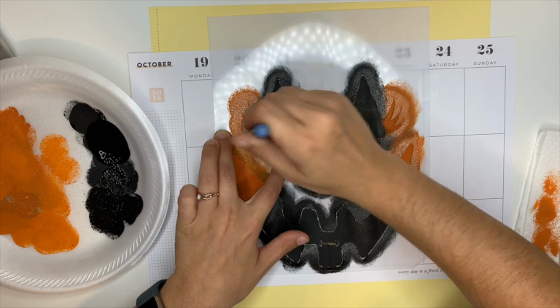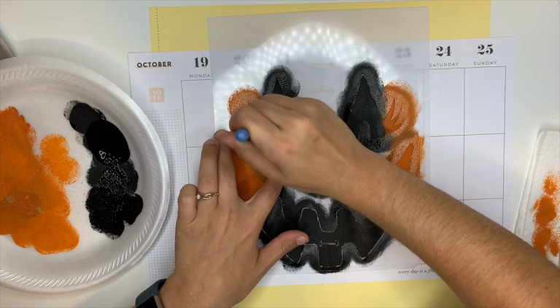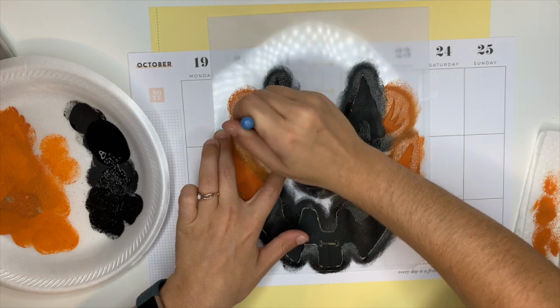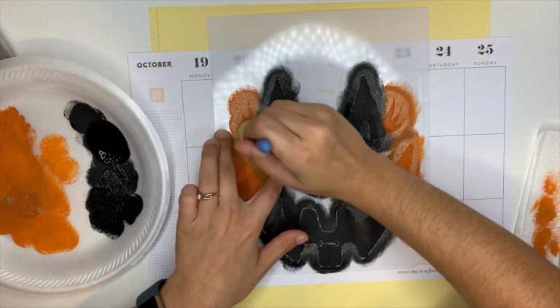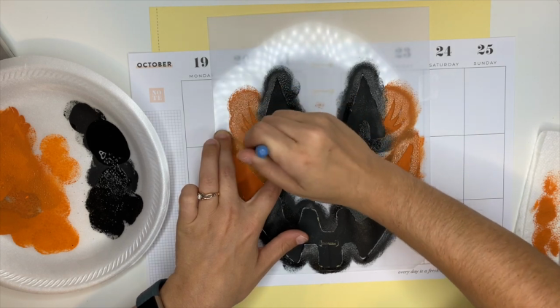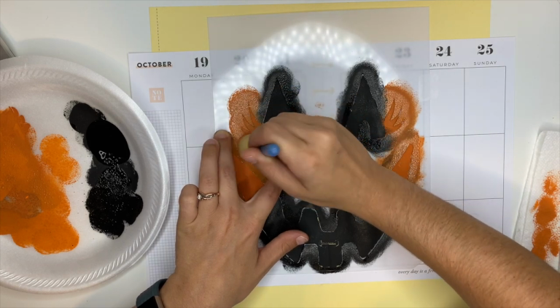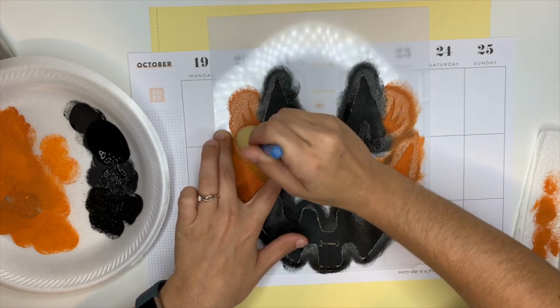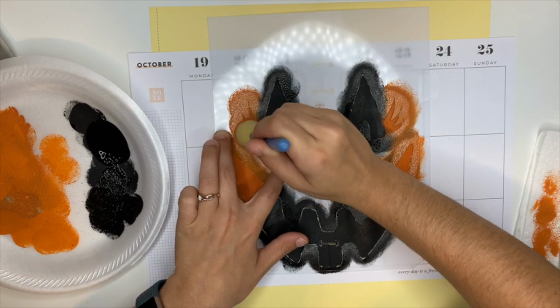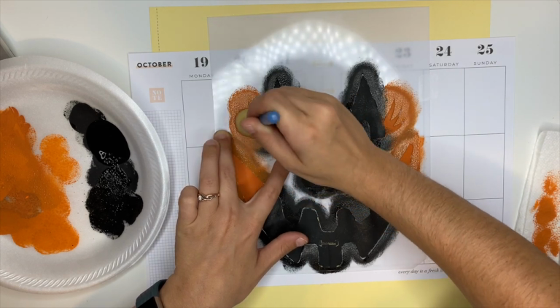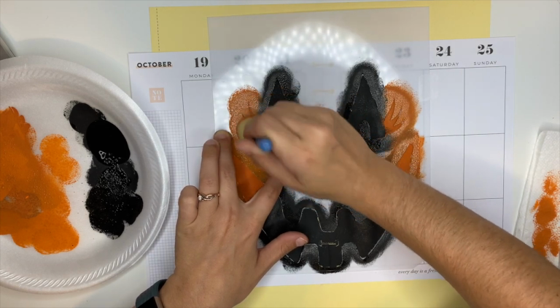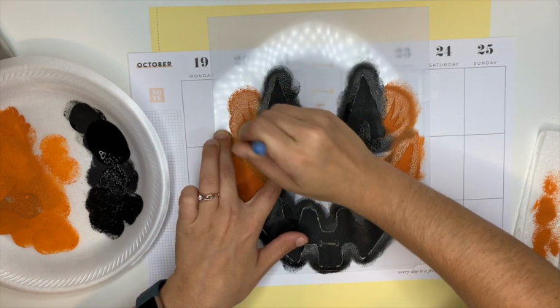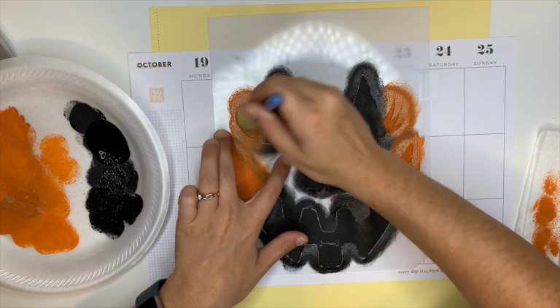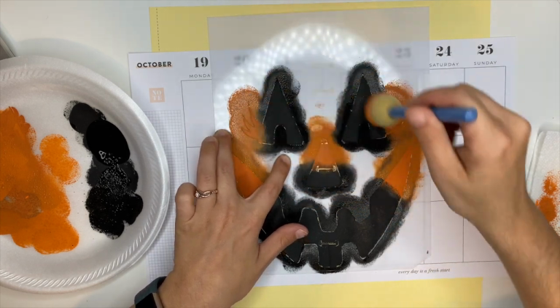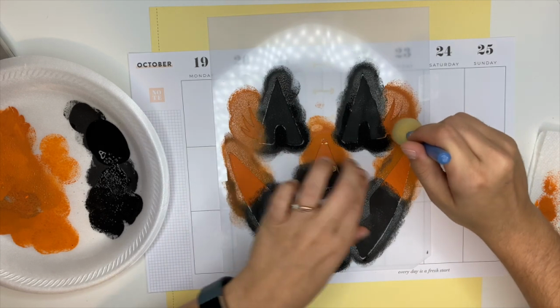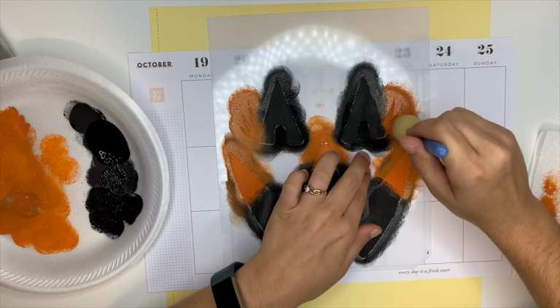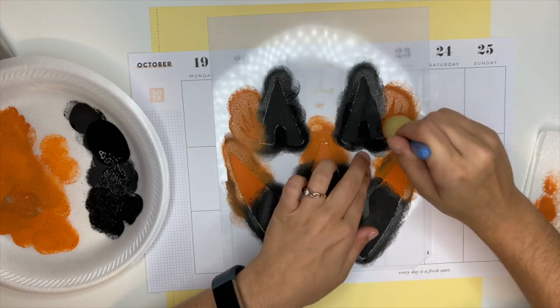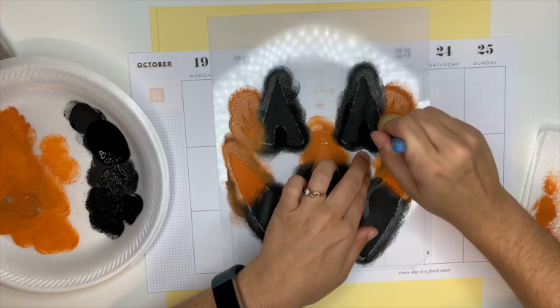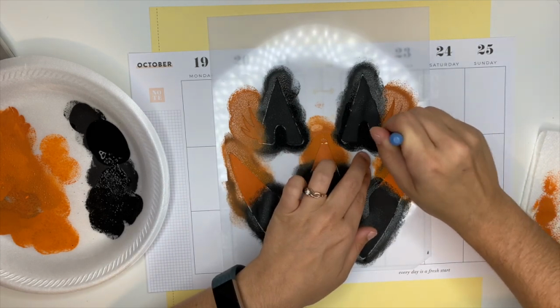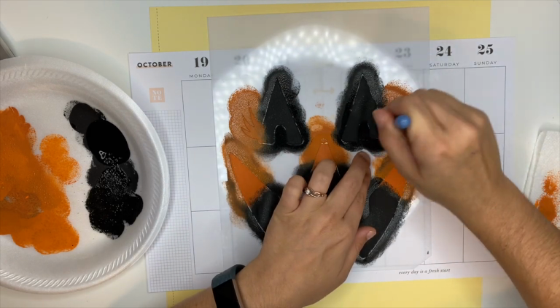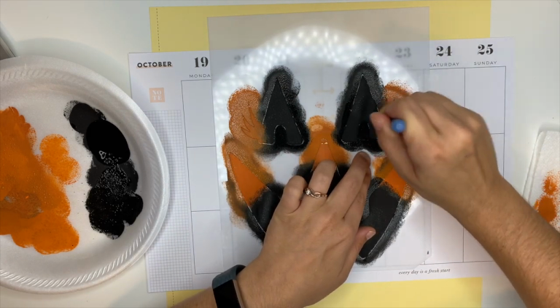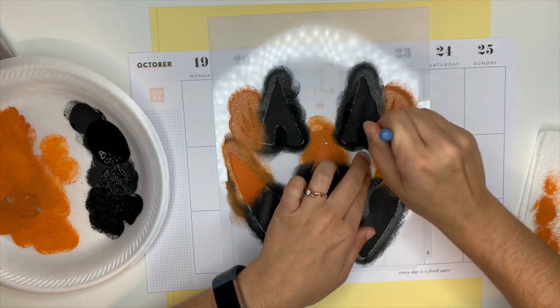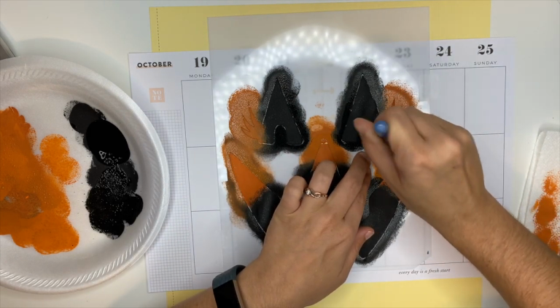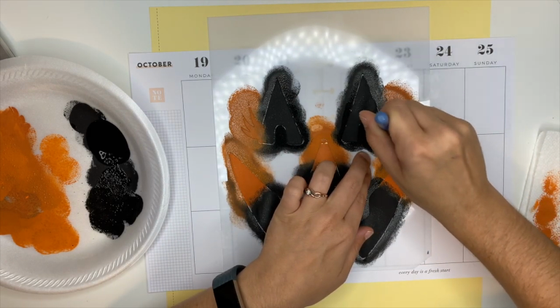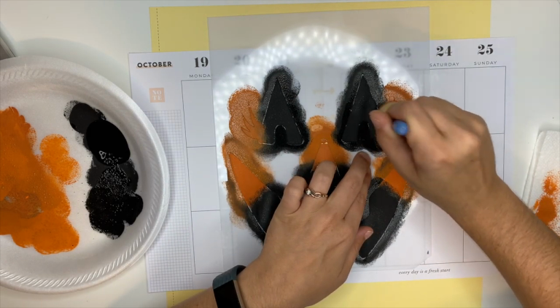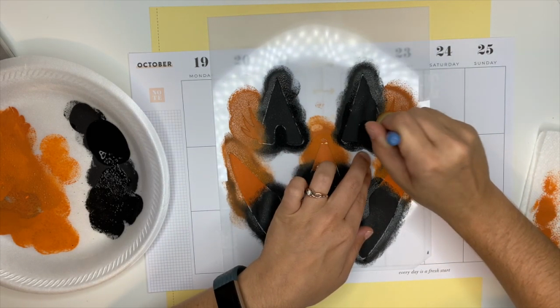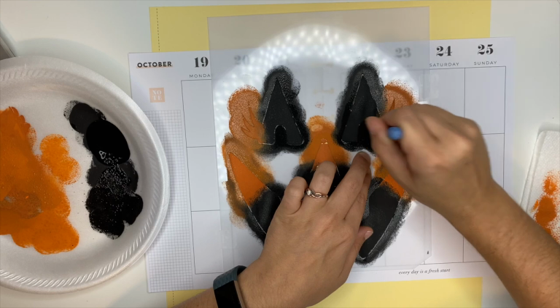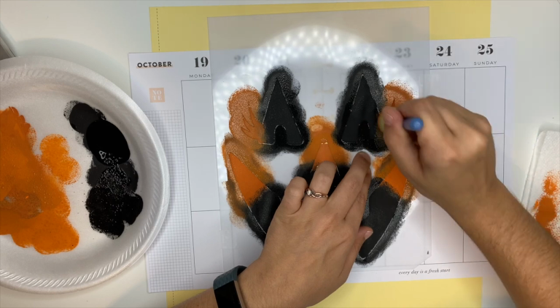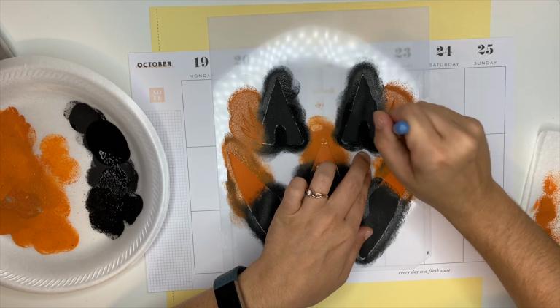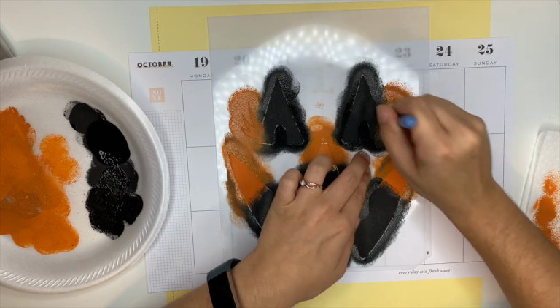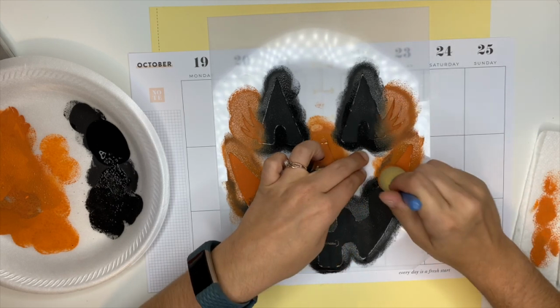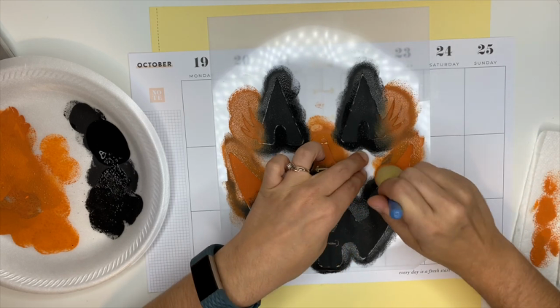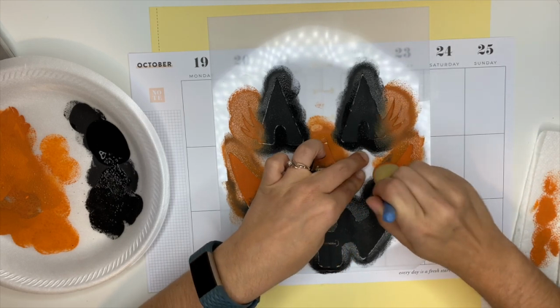Dip, dab, stamp. What do you guys think? Let me know down in the comments. Dip, dab, stamp — you guys are going to be thinking of that every time you stamp, and I want you to think of it. Dip it, dab it, stamp it.